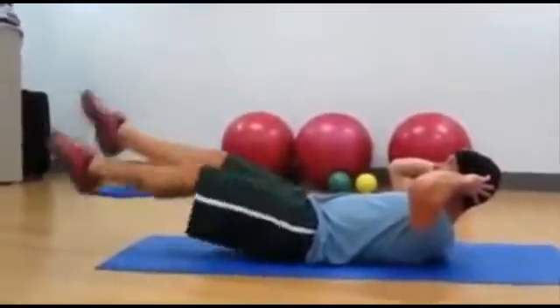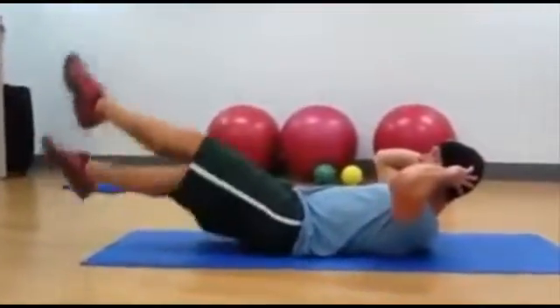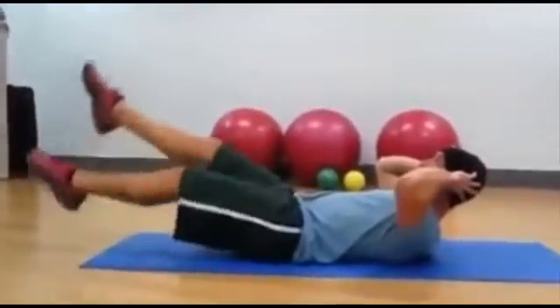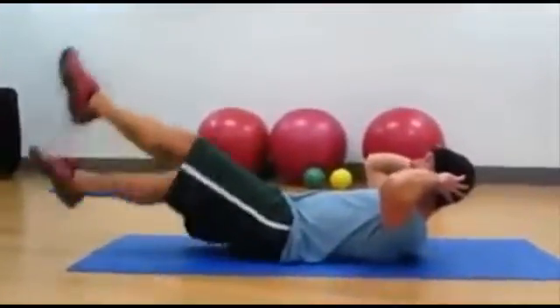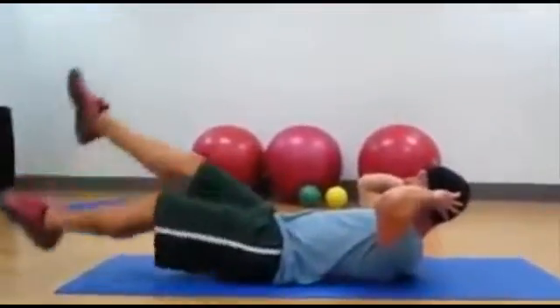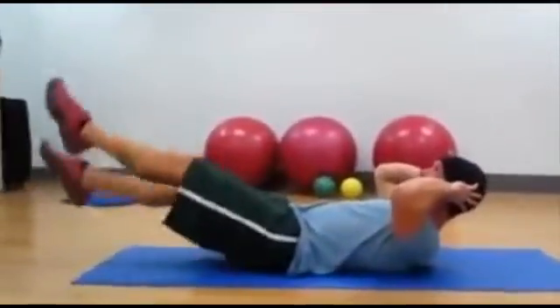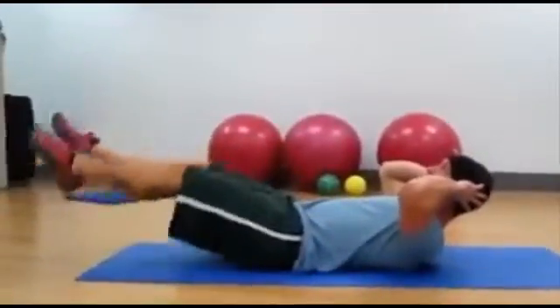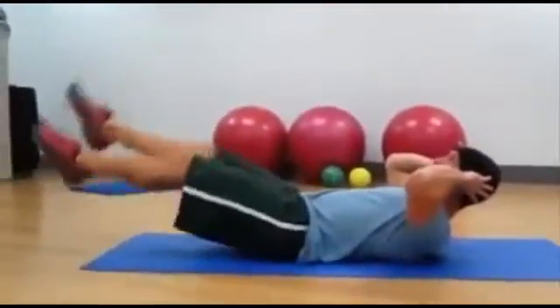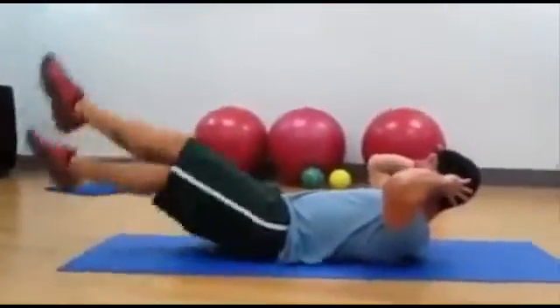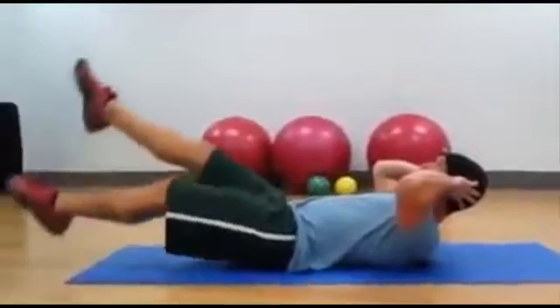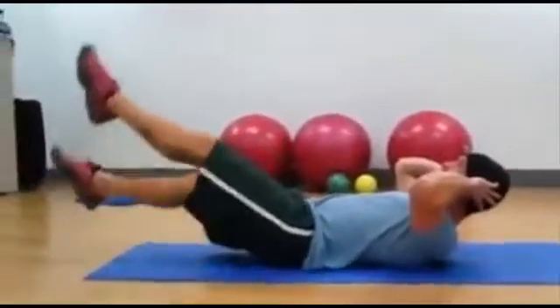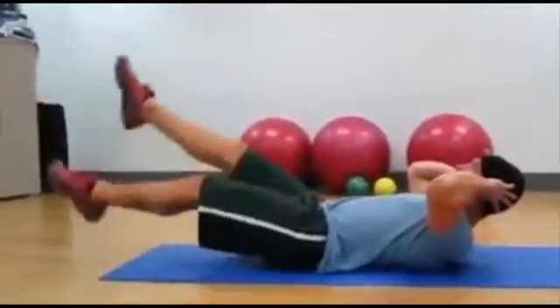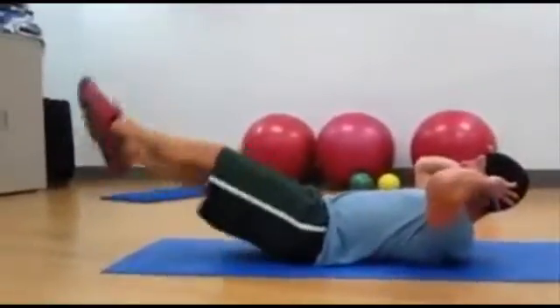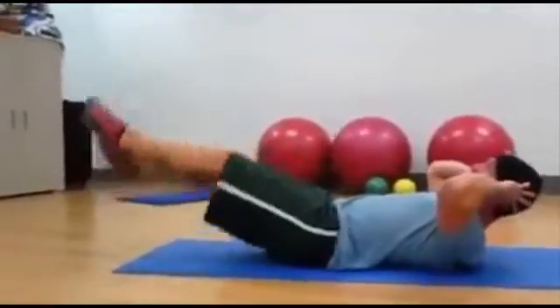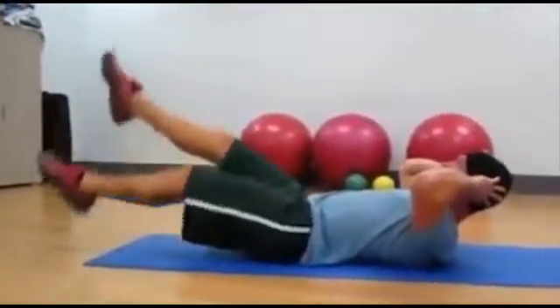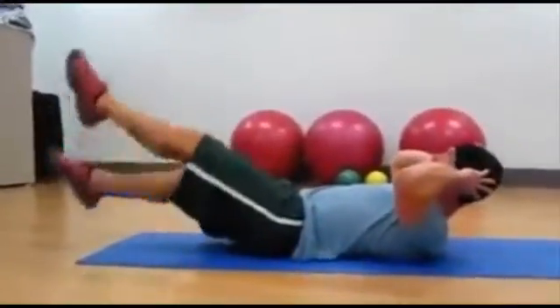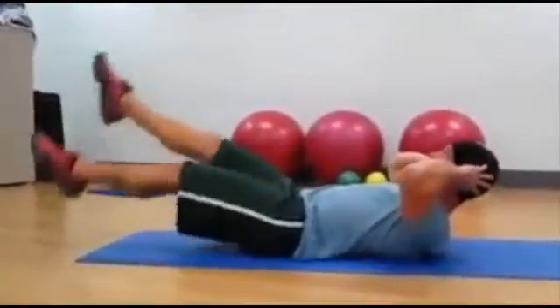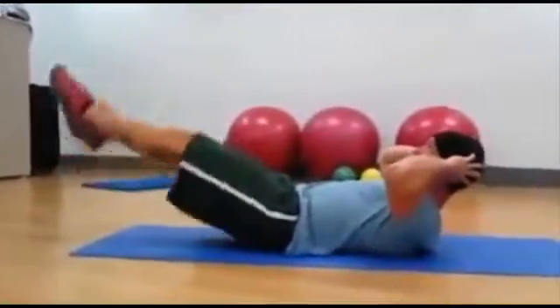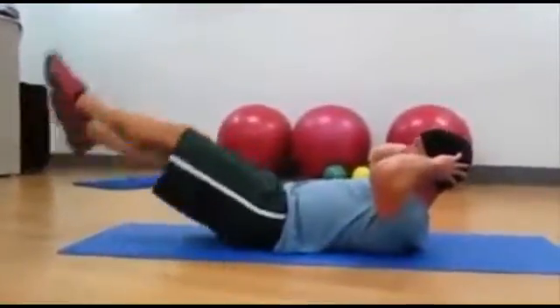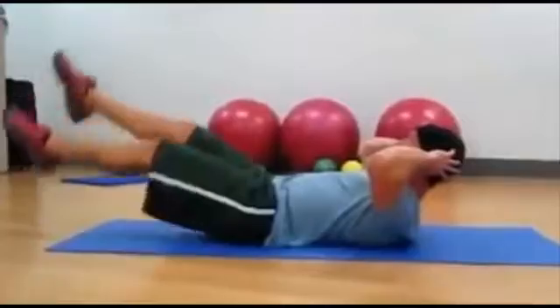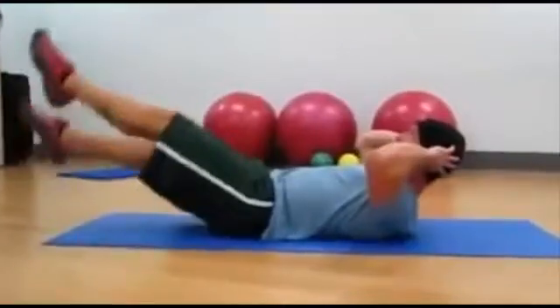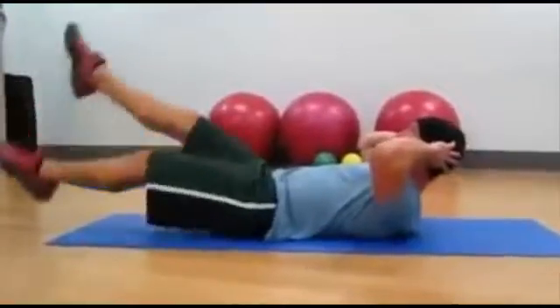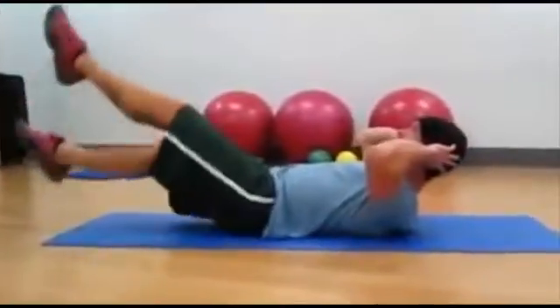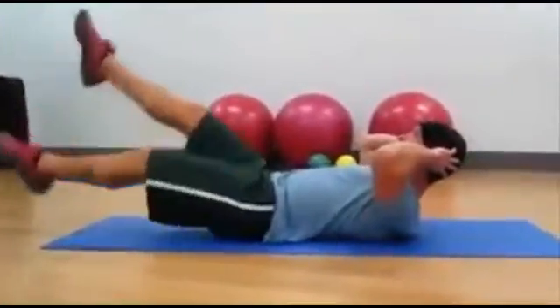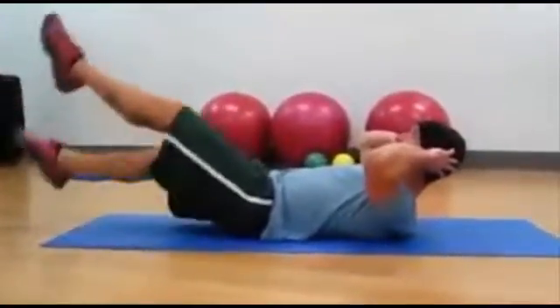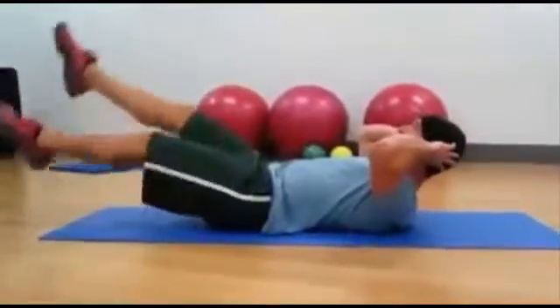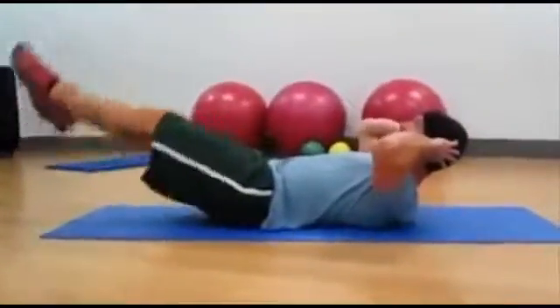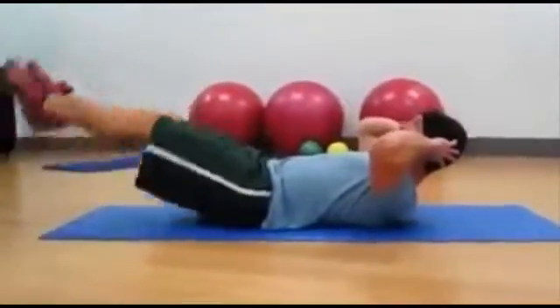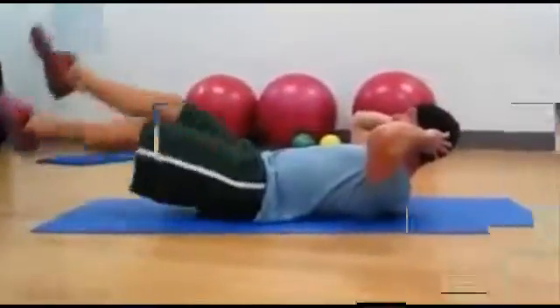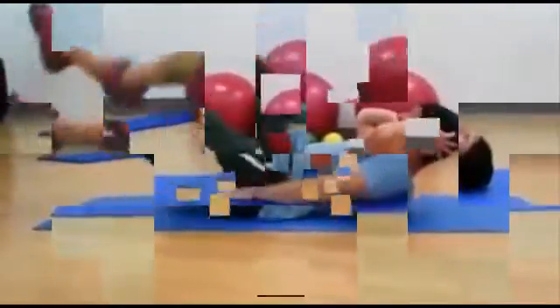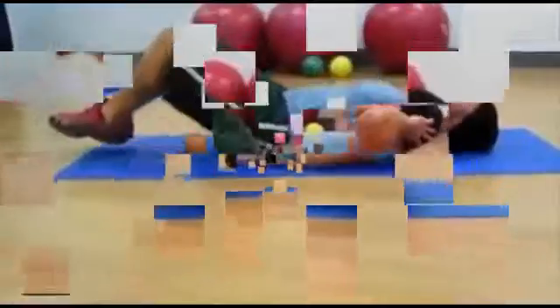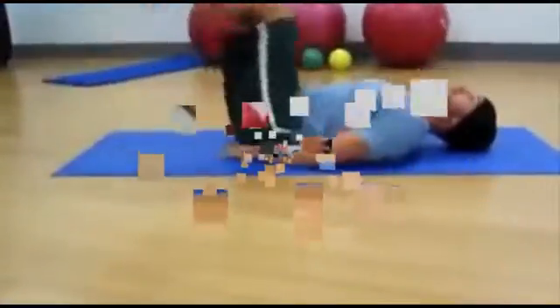Keep alternating the whole time. Counting down: 10, 9, 8, 7, 6, 5, 4, 3 — that's 15. Now move into bent leg curl-ups.